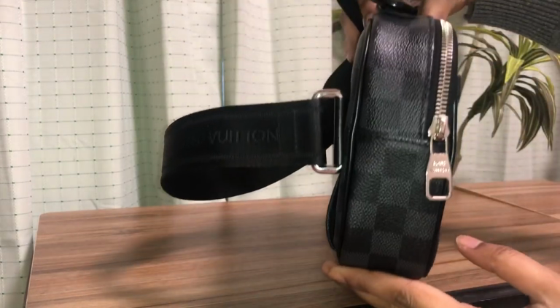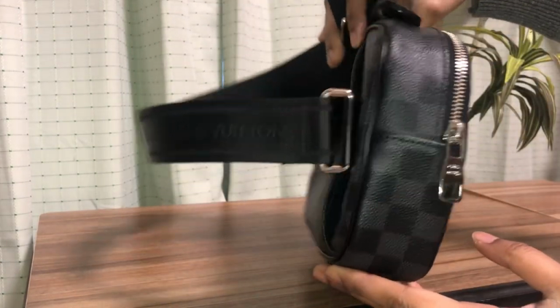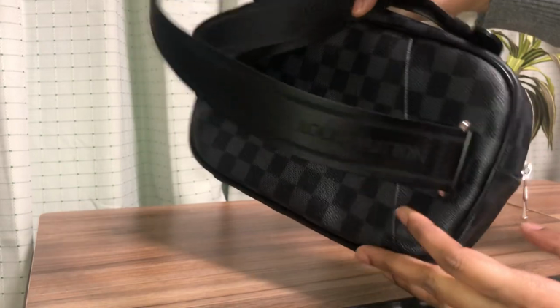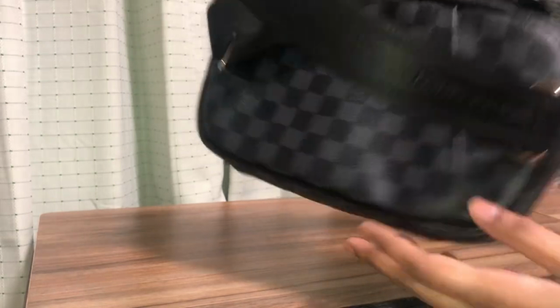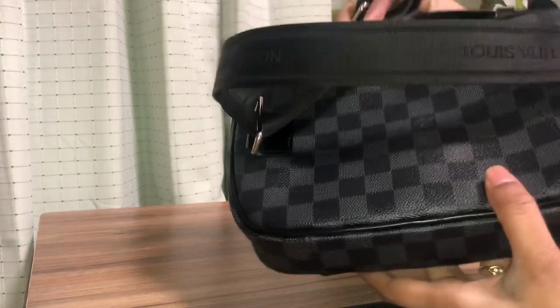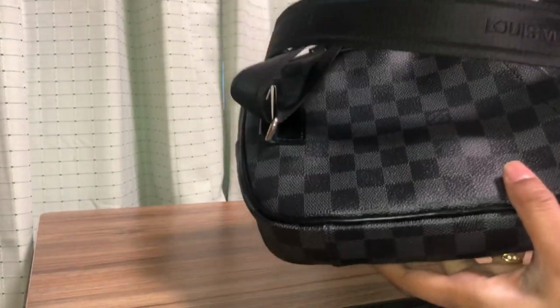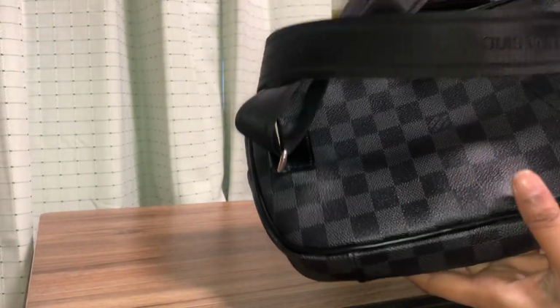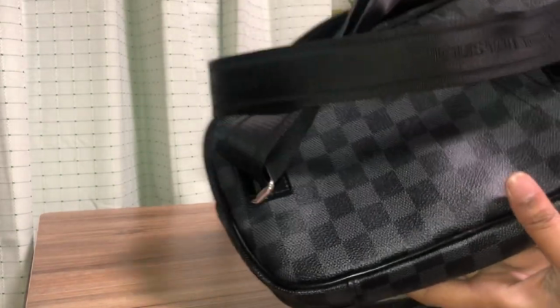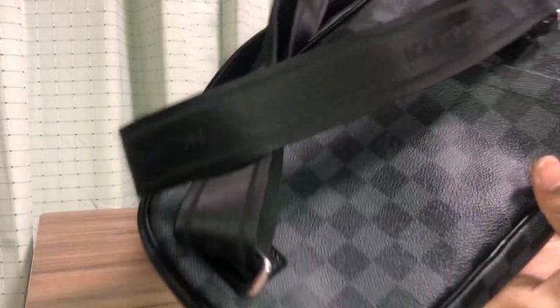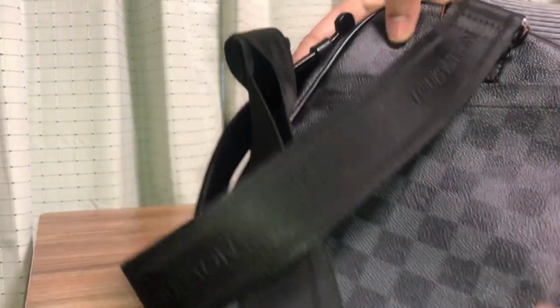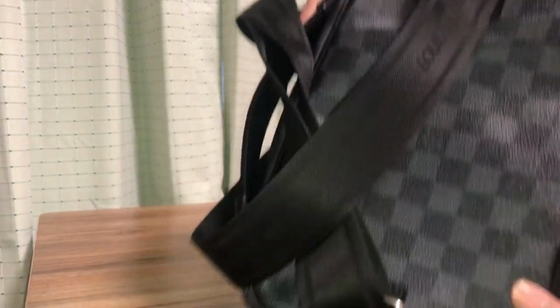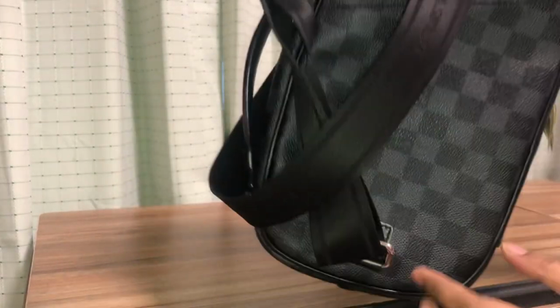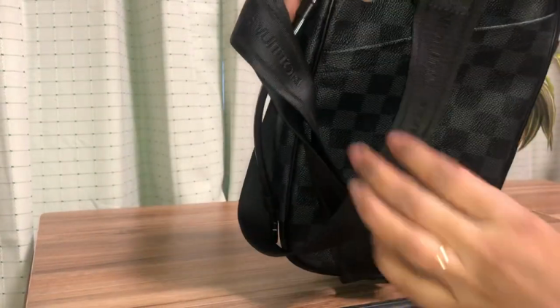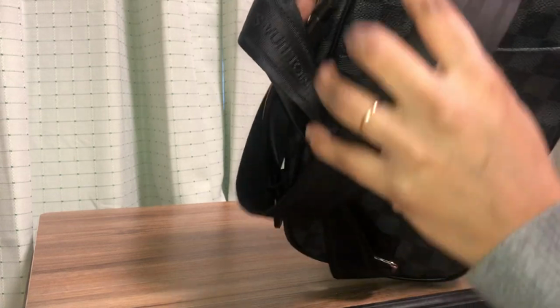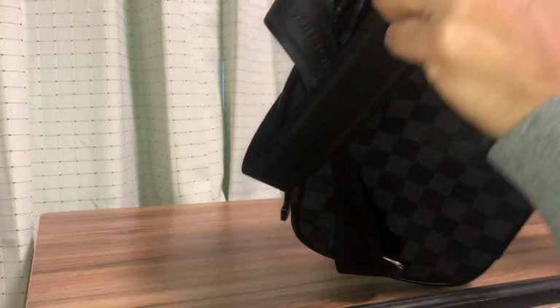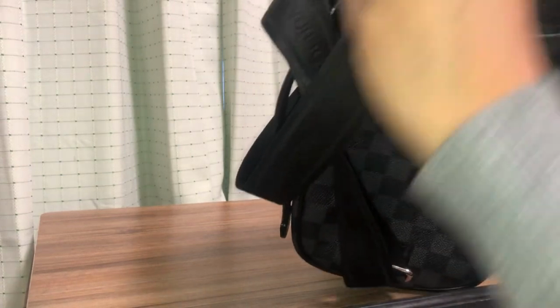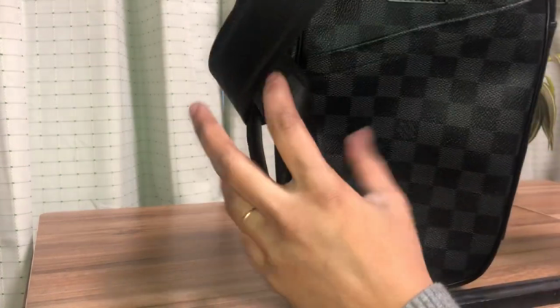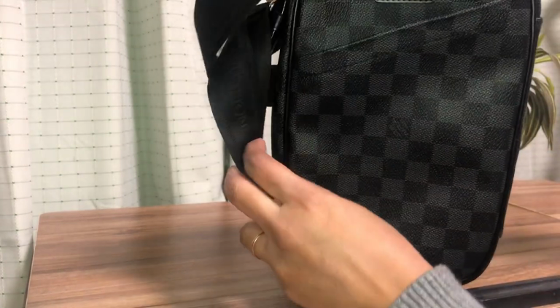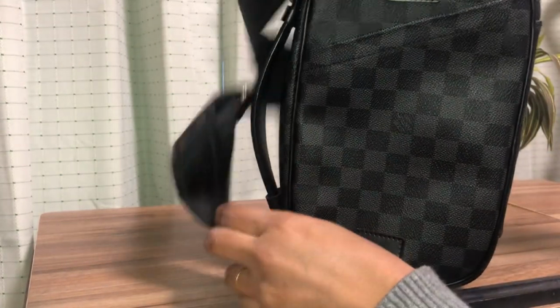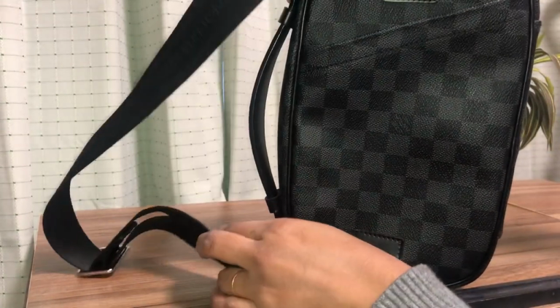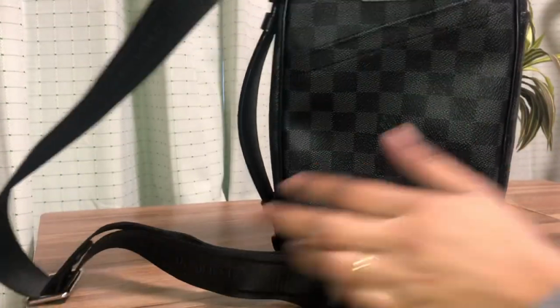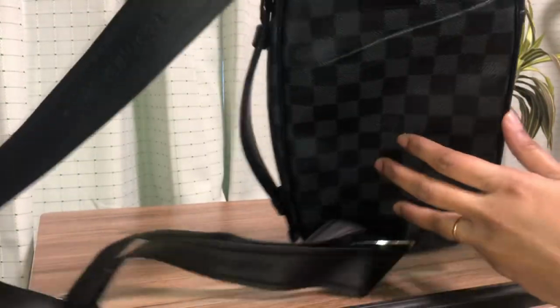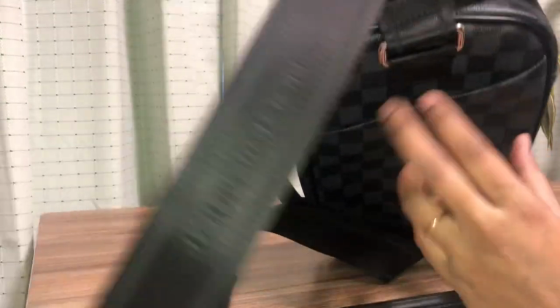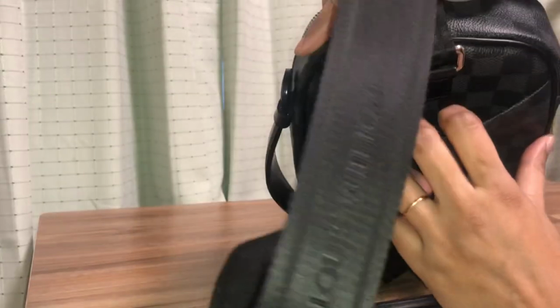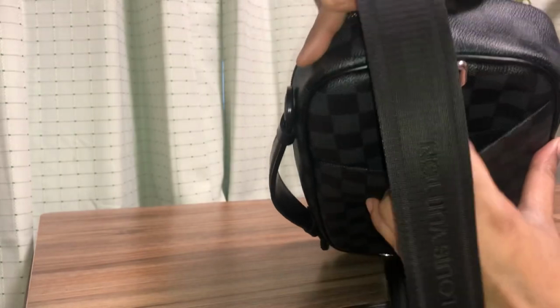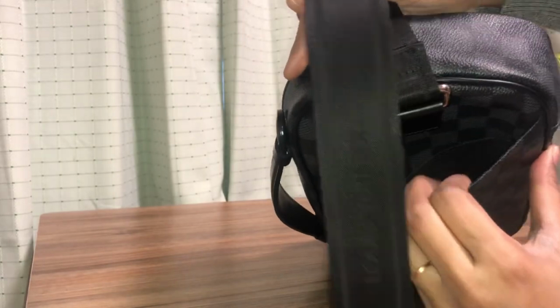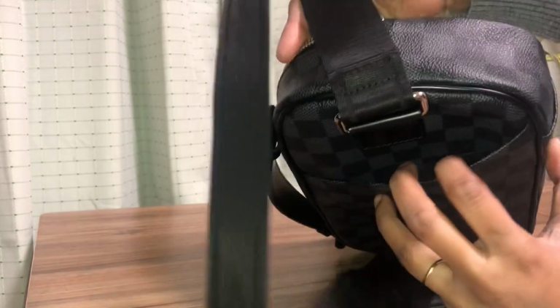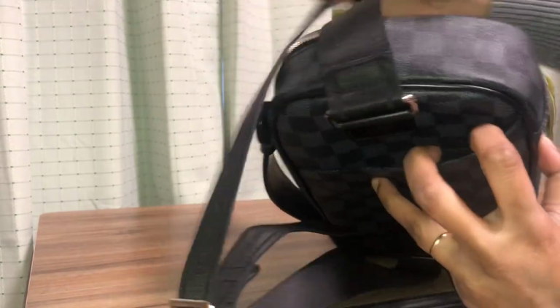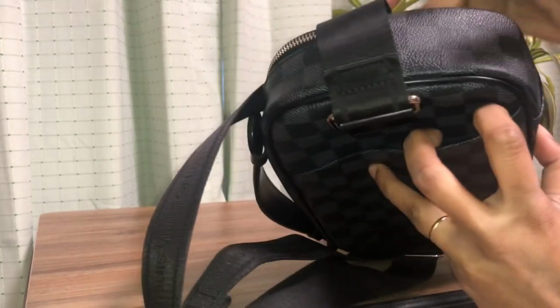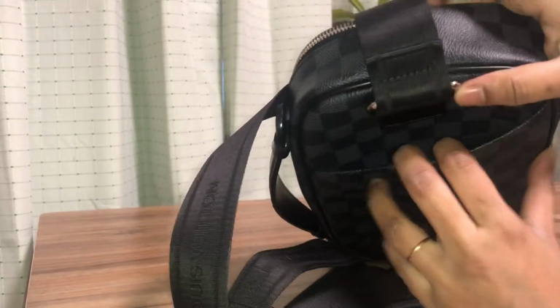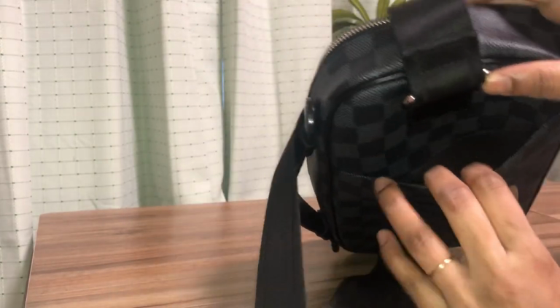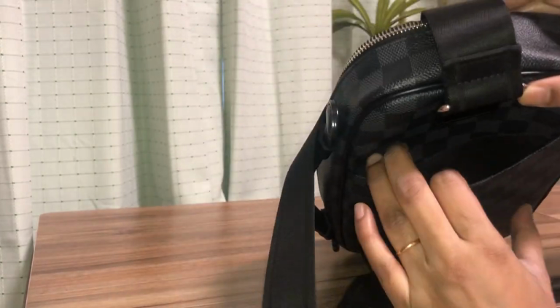This is how it looks at the back. You can see it has a flip pocket at the back right here. The pocket is a little bit tight.